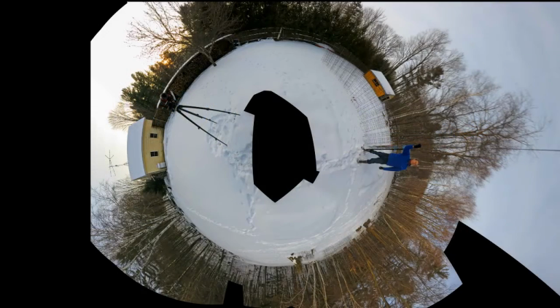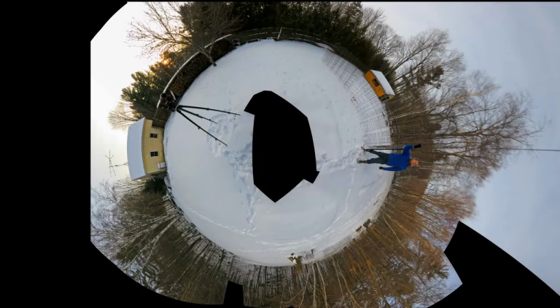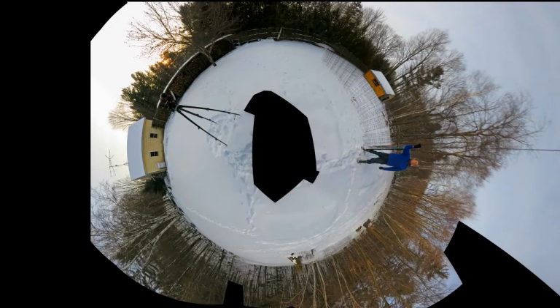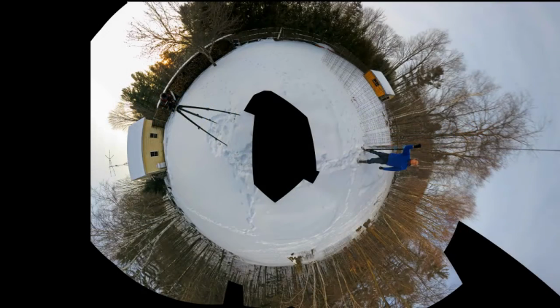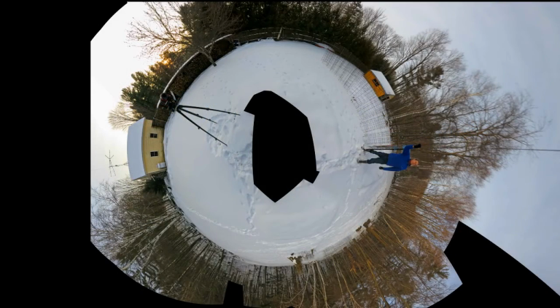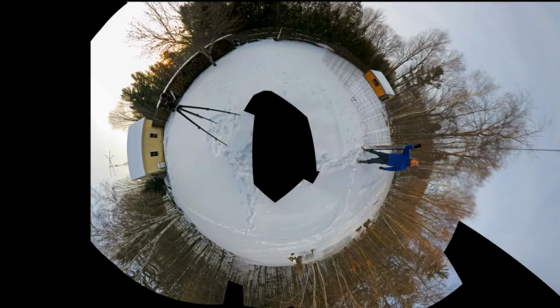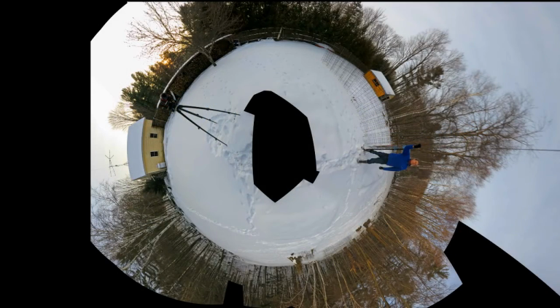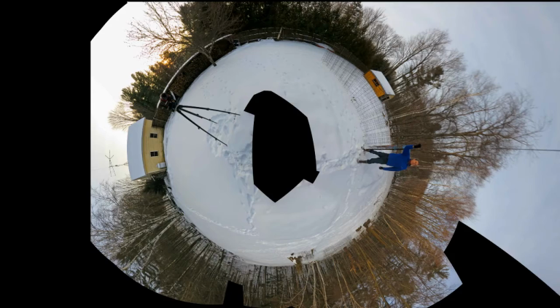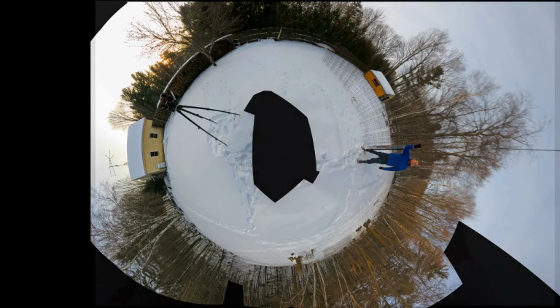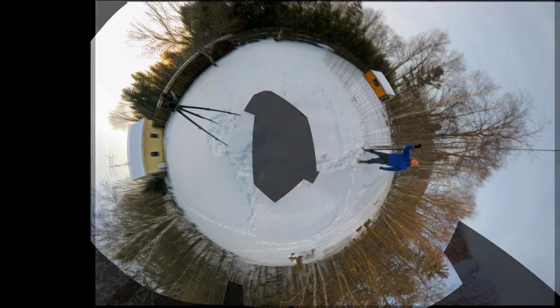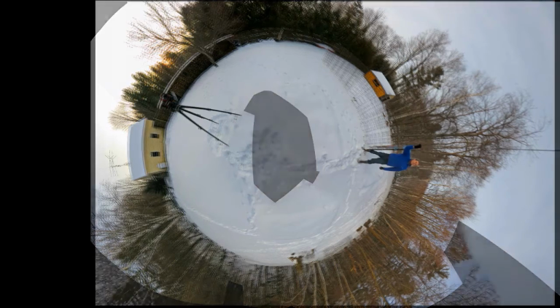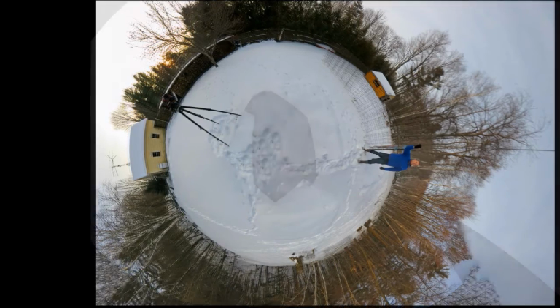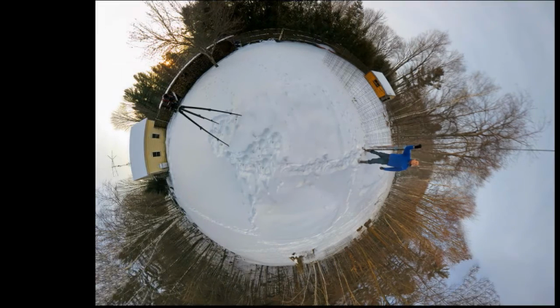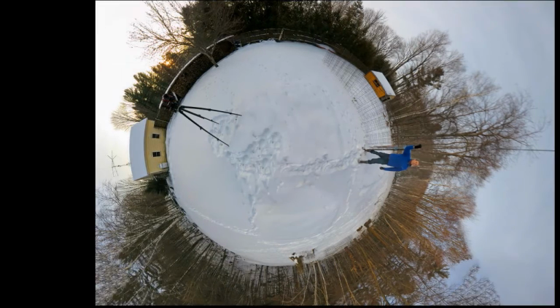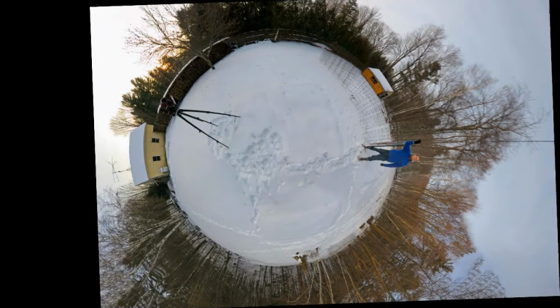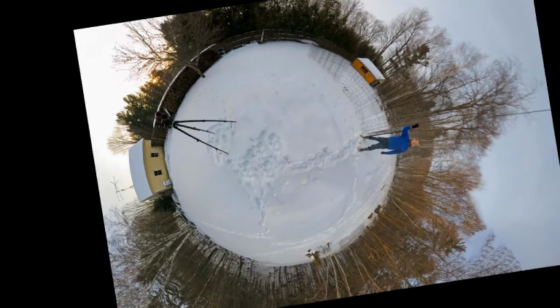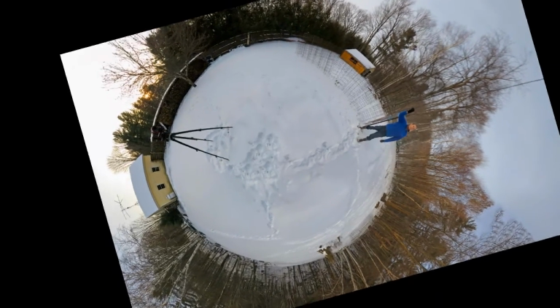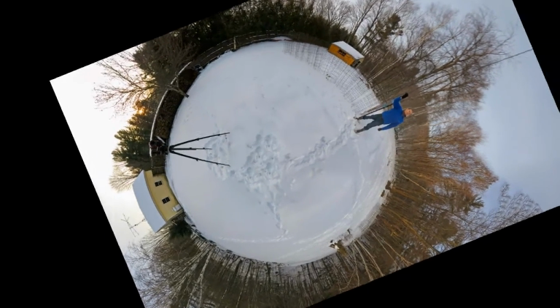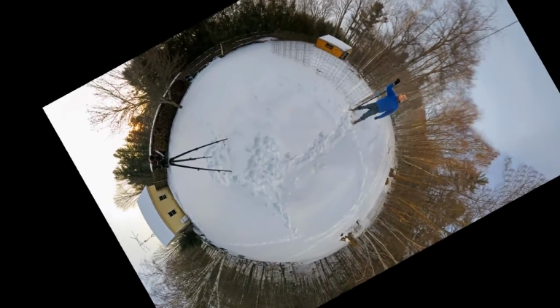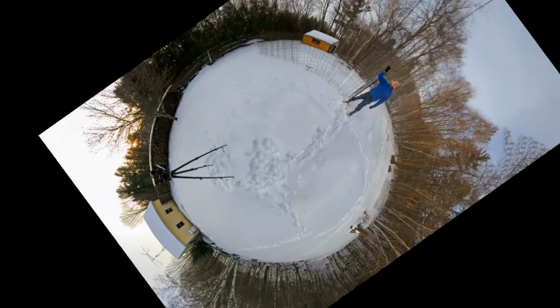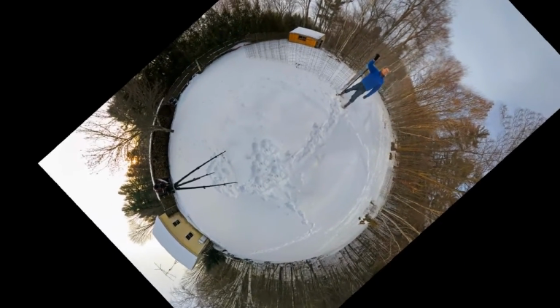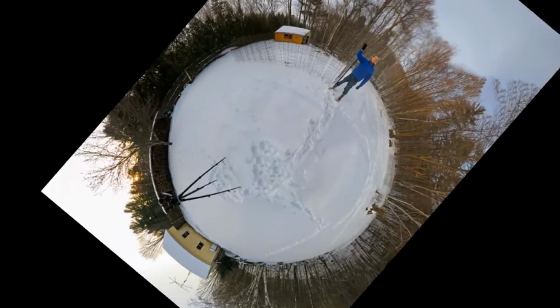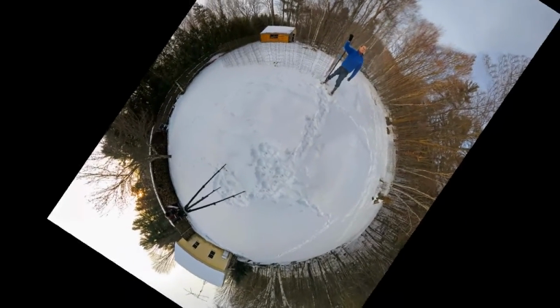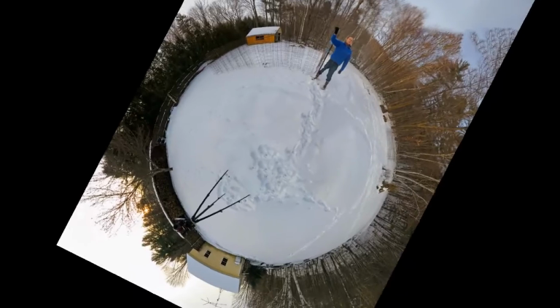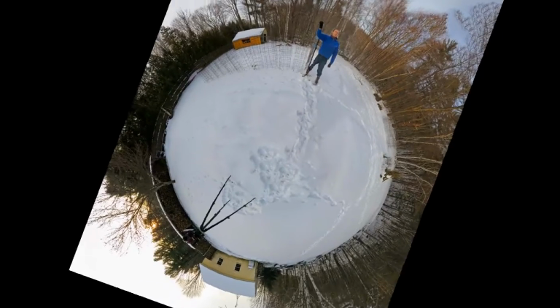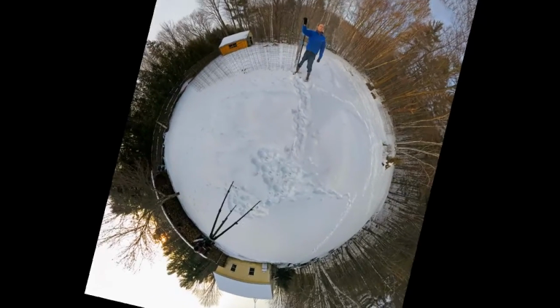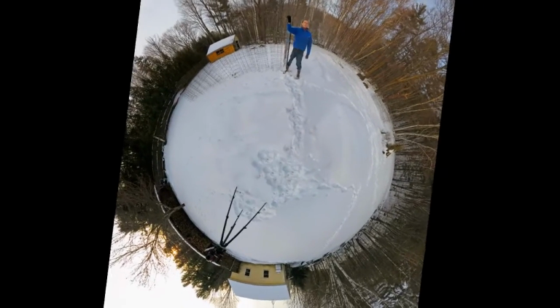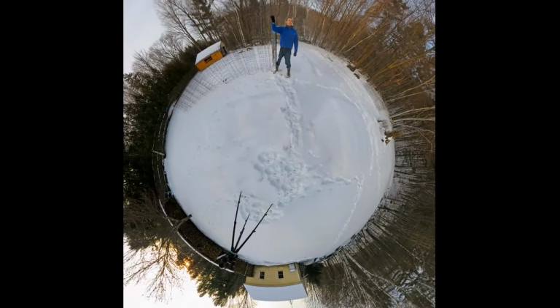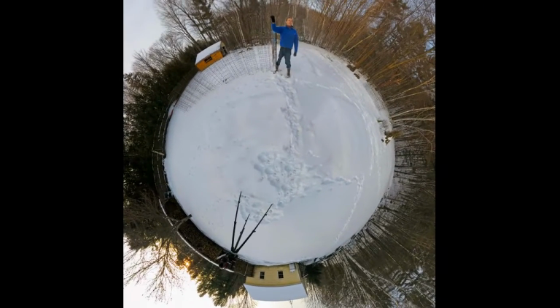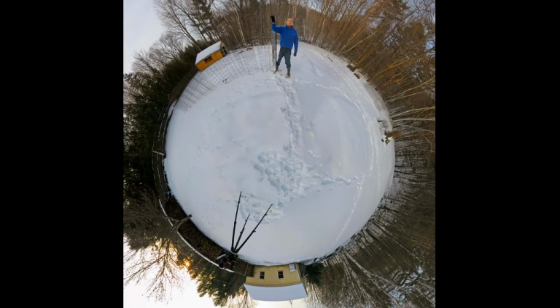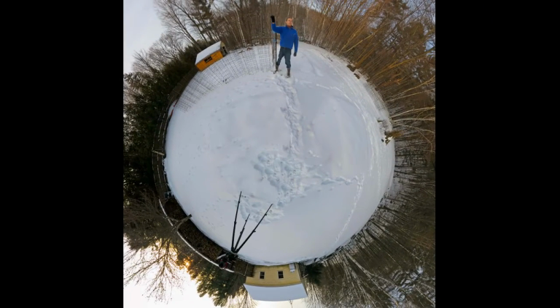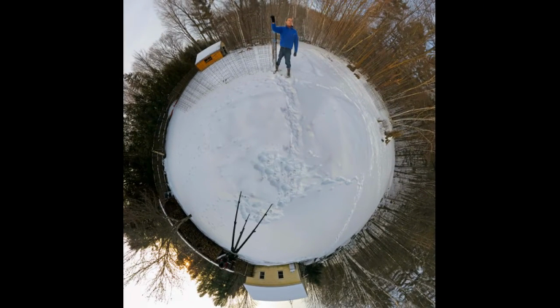Here's the stereographic projection of the panorama, and here it is after ICE filled in the missing snow and sky. It looks like I might be able to make this work.